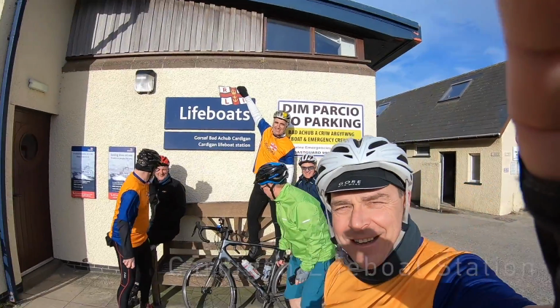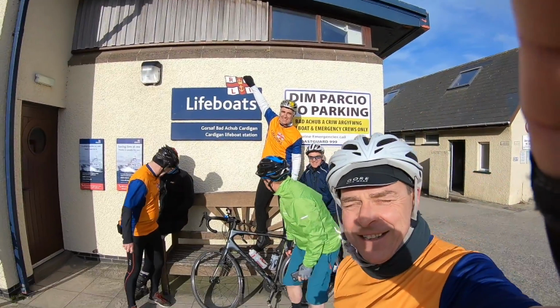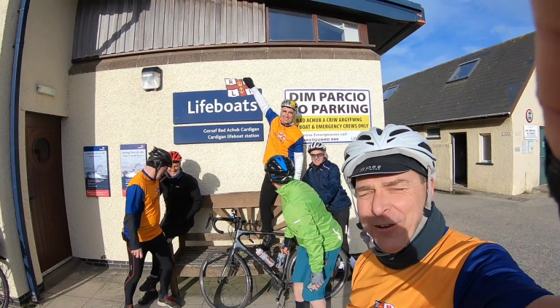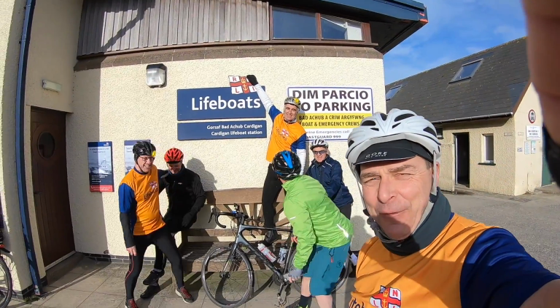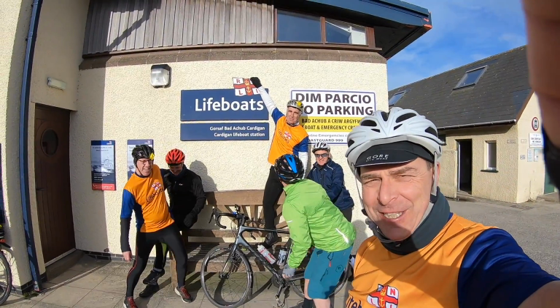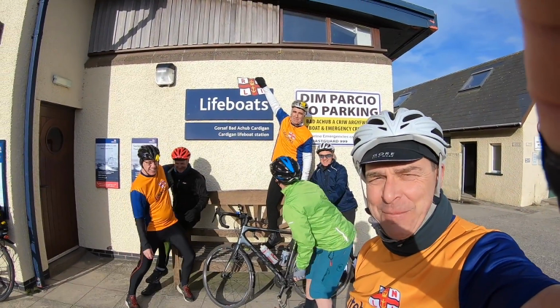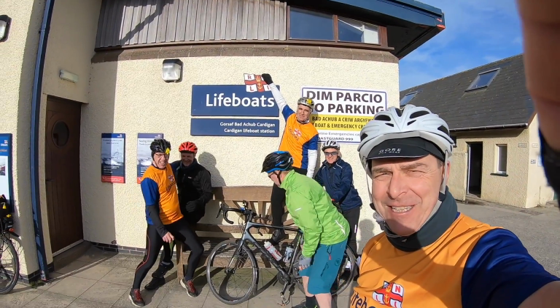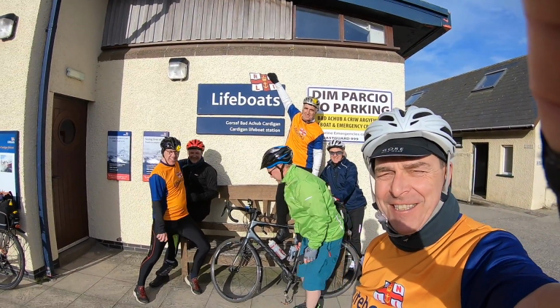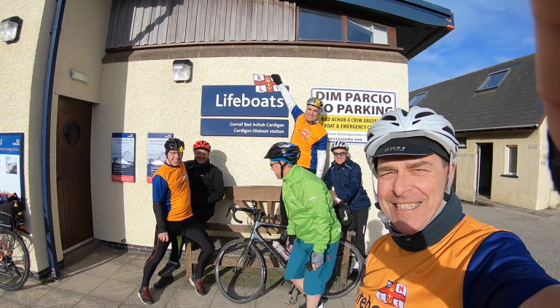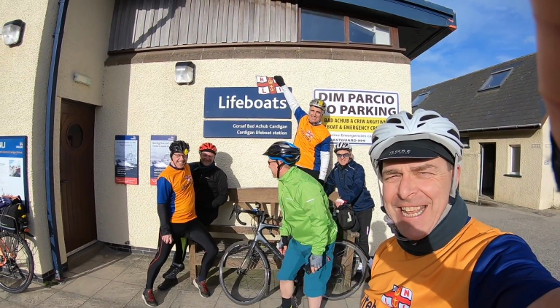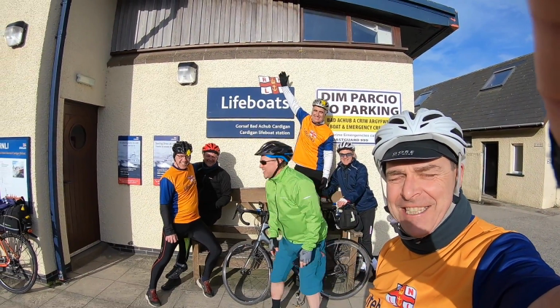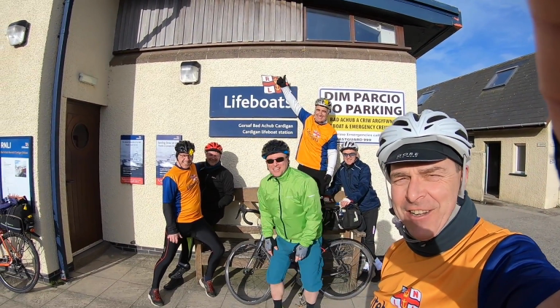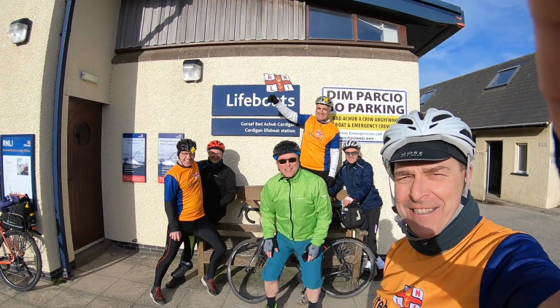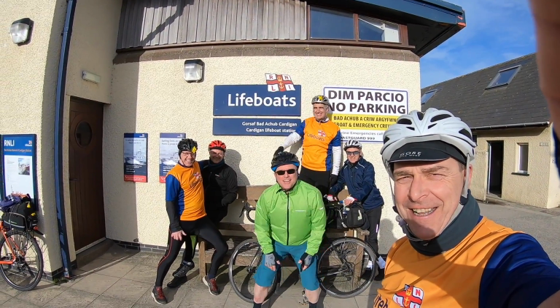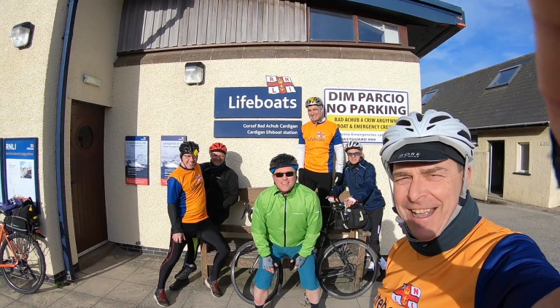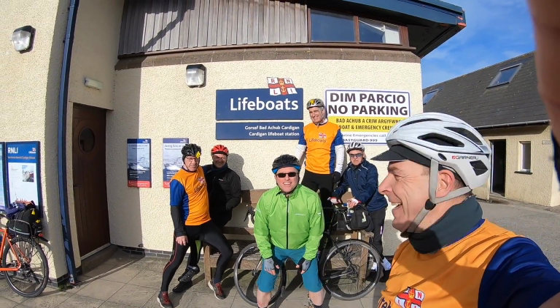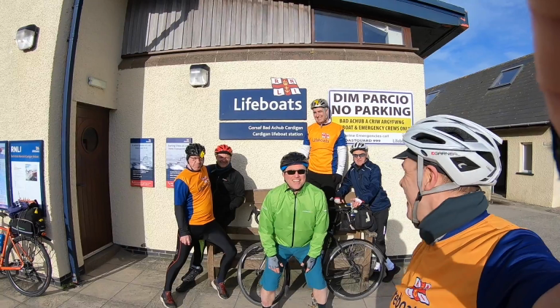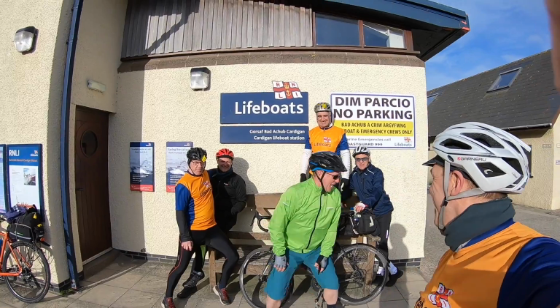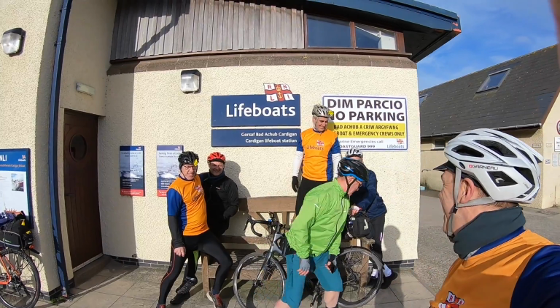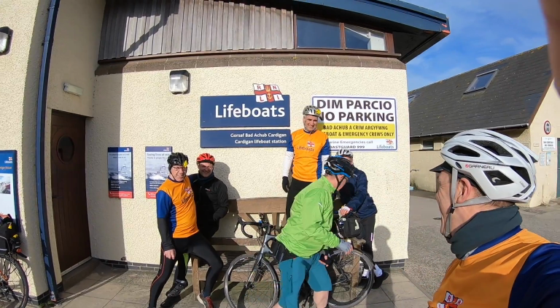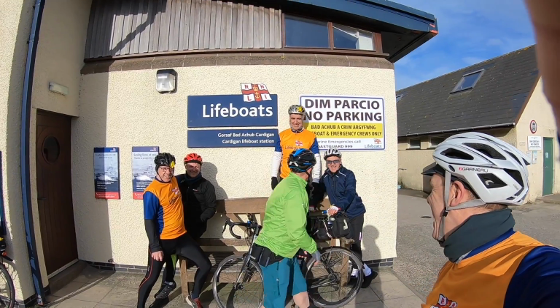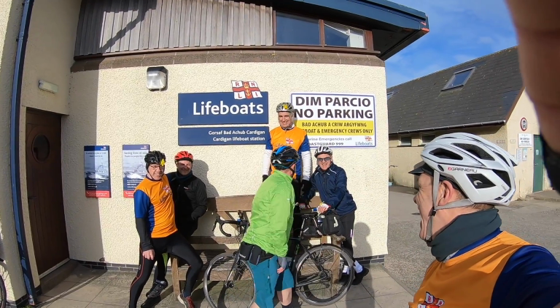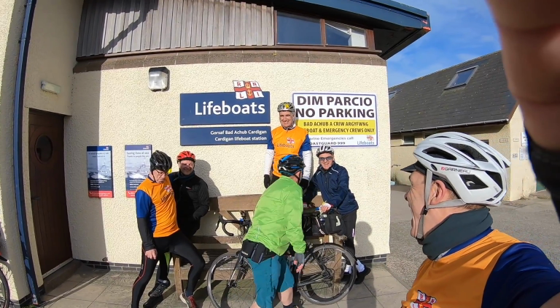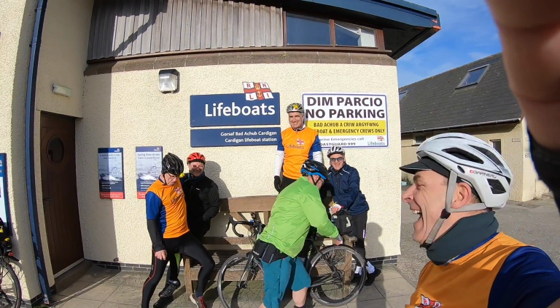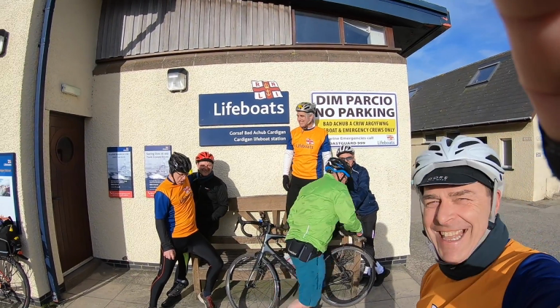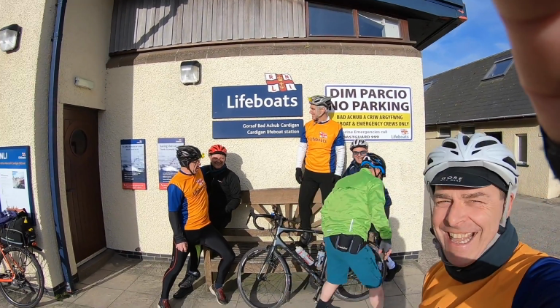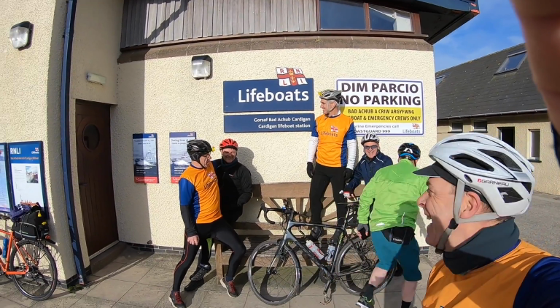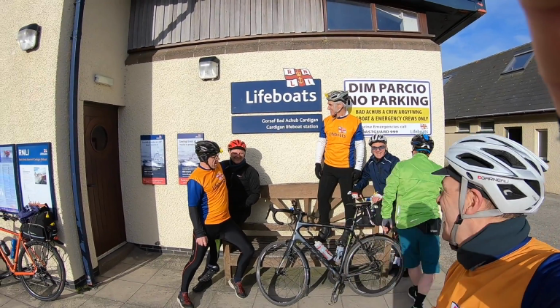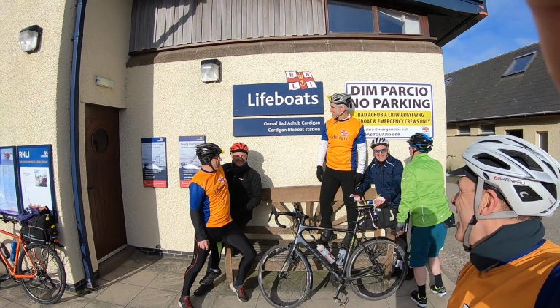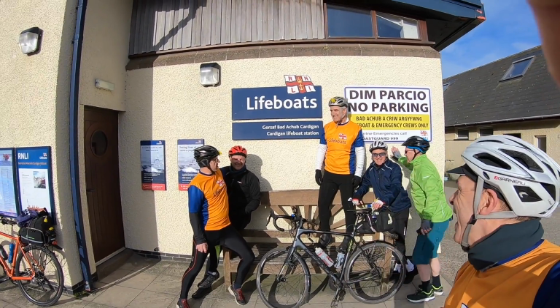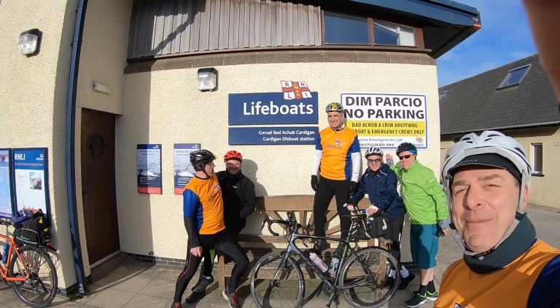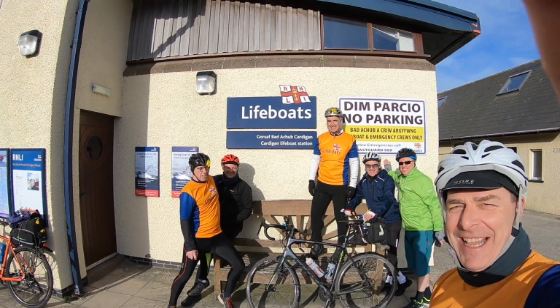So the first lifeboat station of the day is Cardigan. And Nigel's the one in the middle. And we made it.